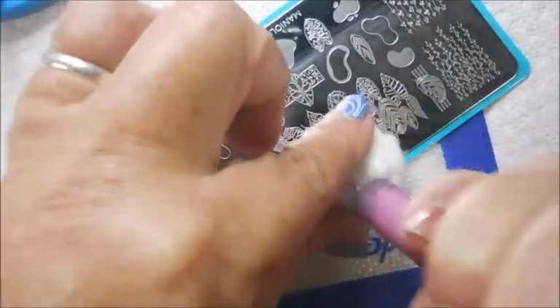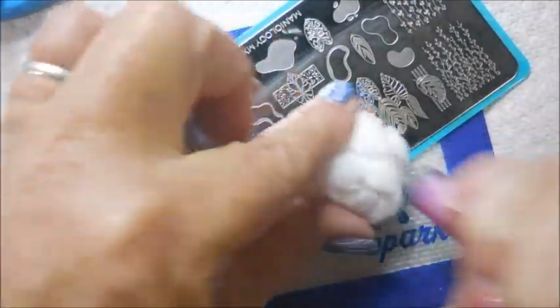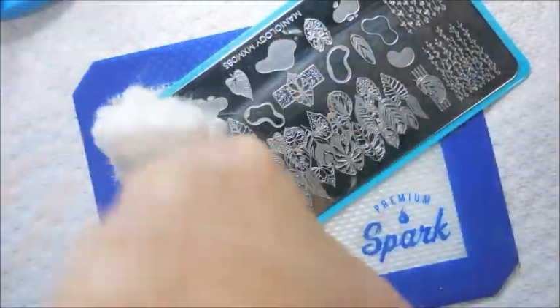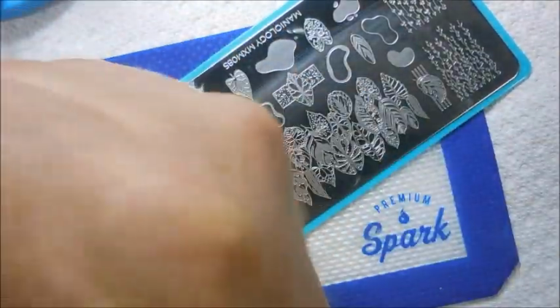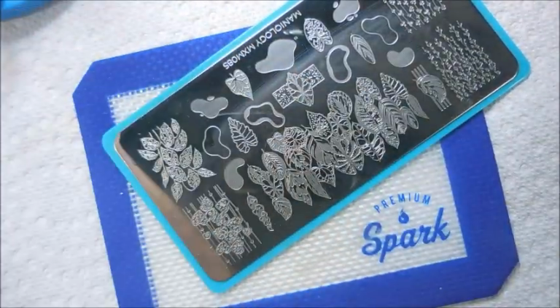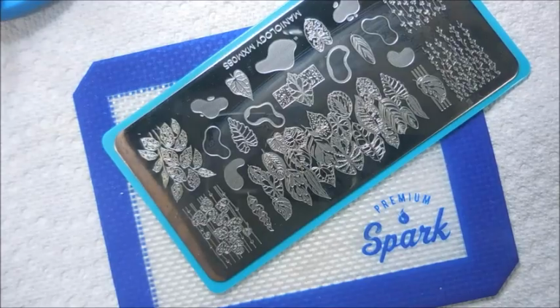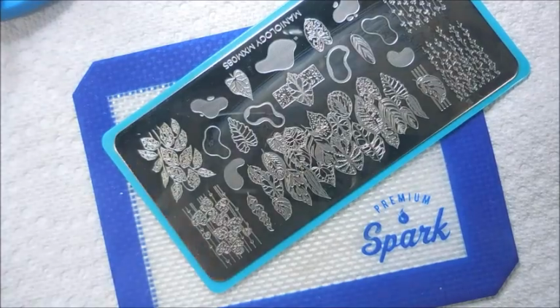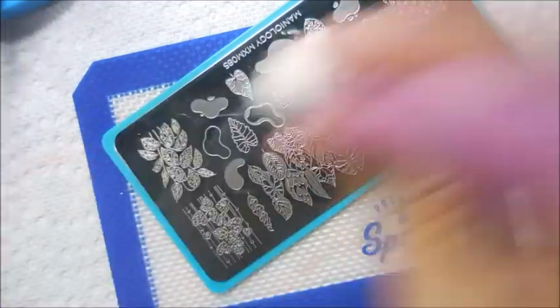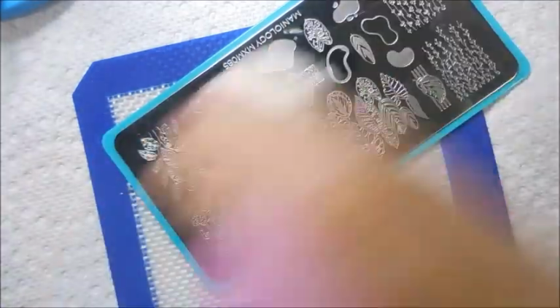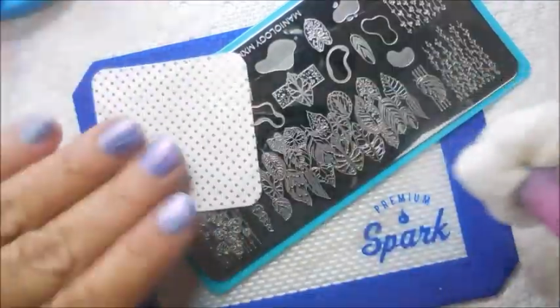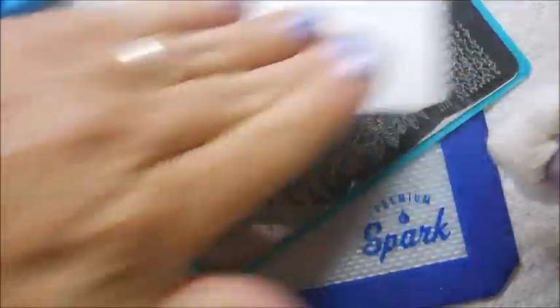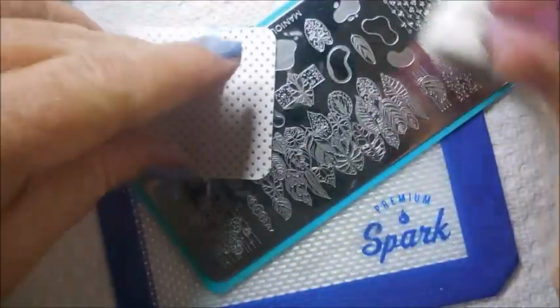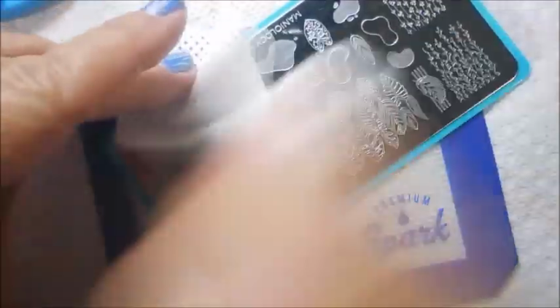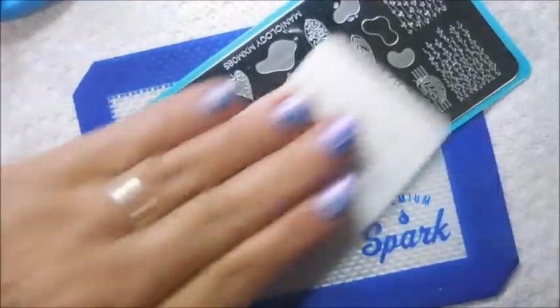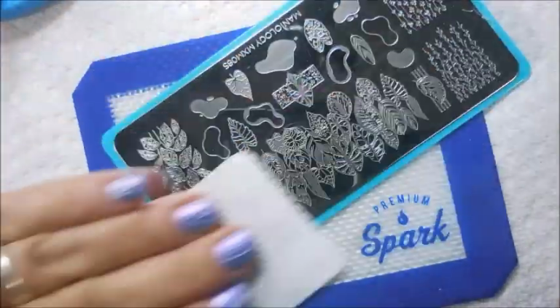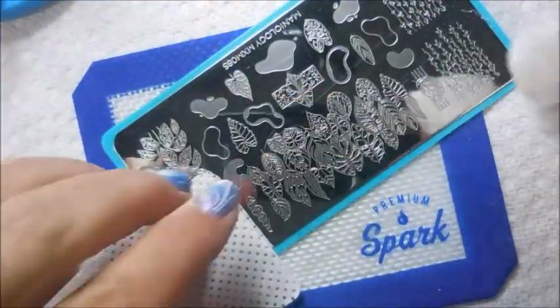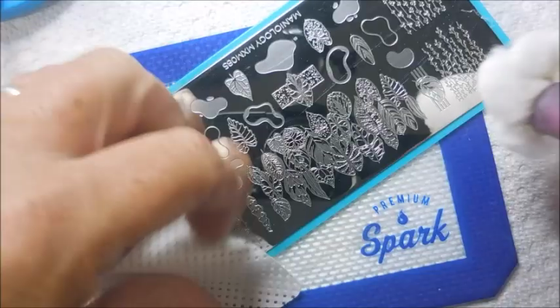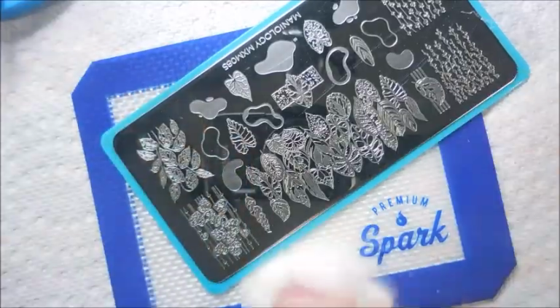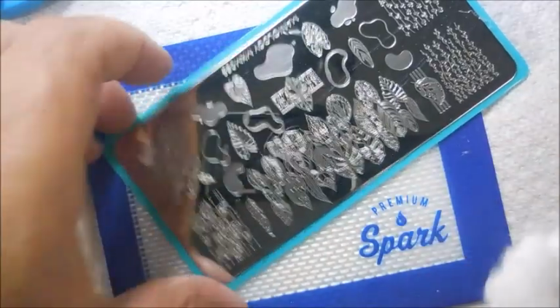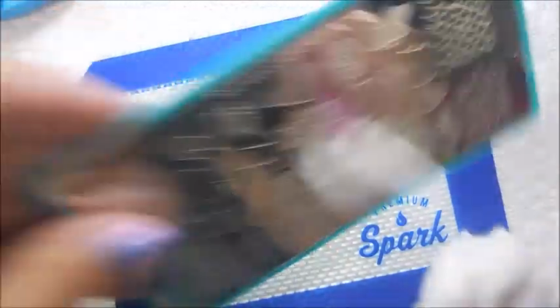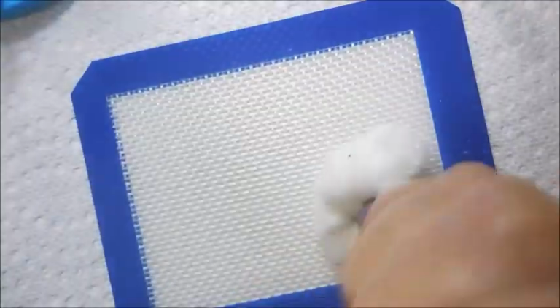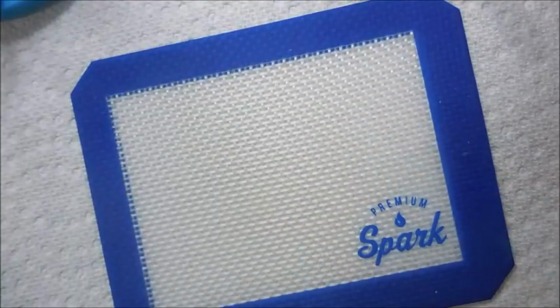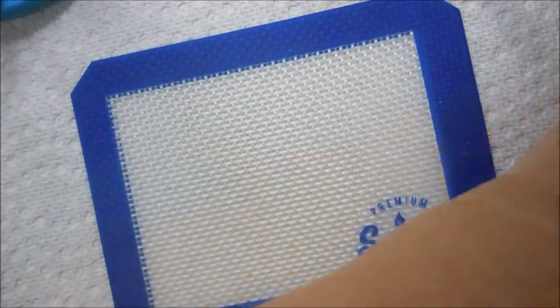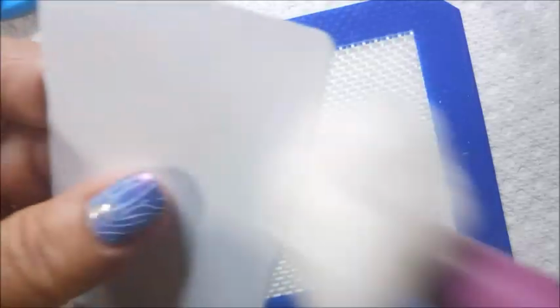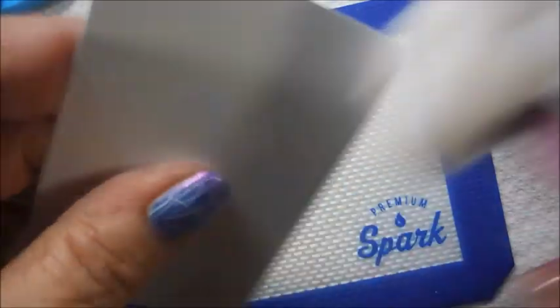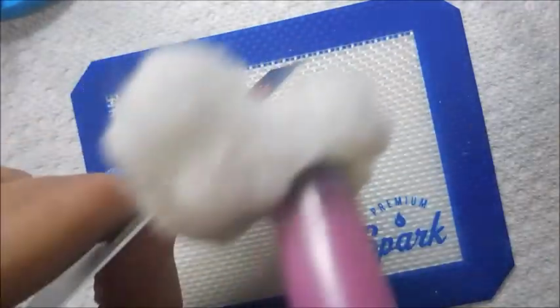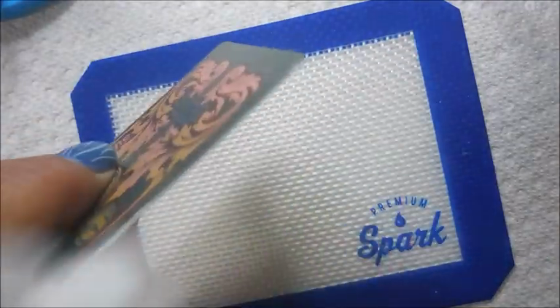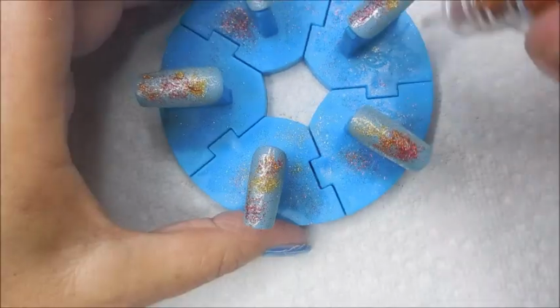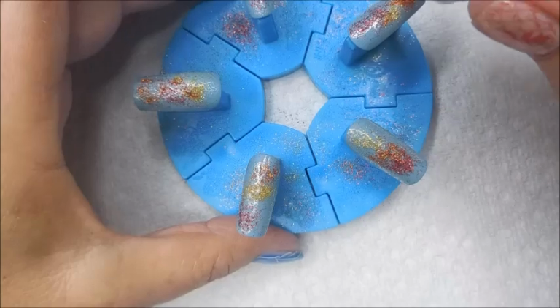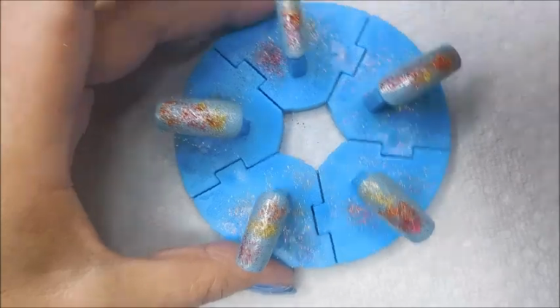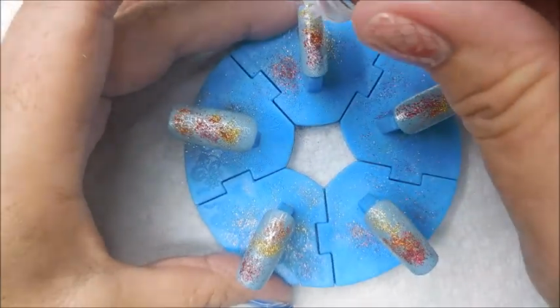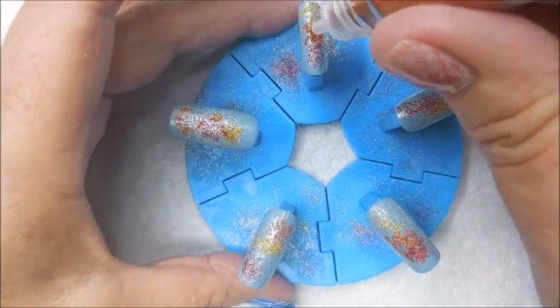Now we're cleaning that plate off with some acetone and a cotton ball, and then I'll wipe over it with a lint-free wipe. There we go. I'm going to clean the little mat up too, and the scraper card — got to clean it all up.